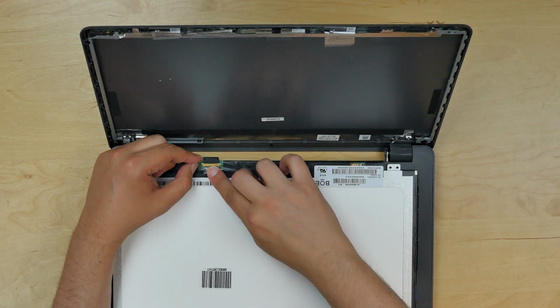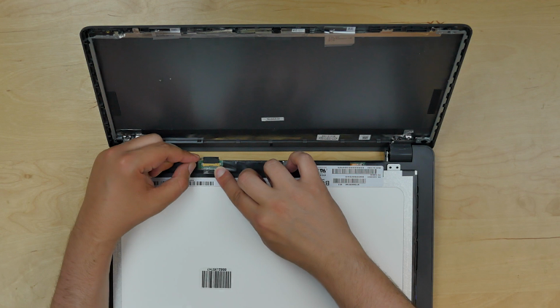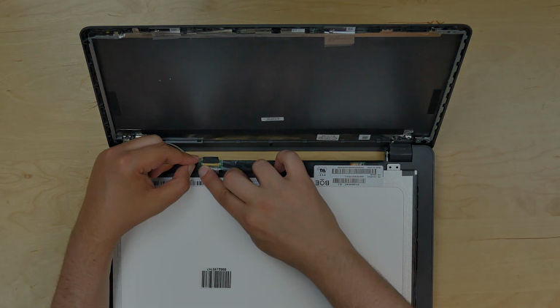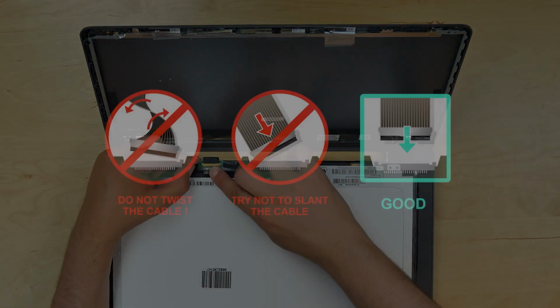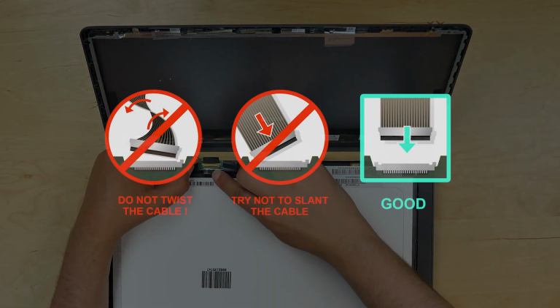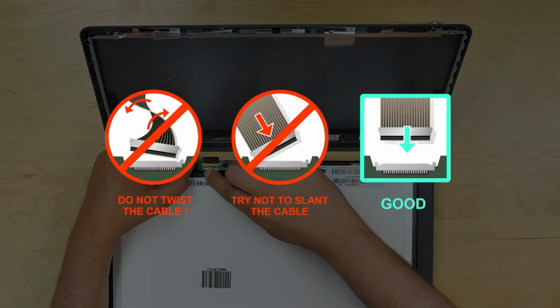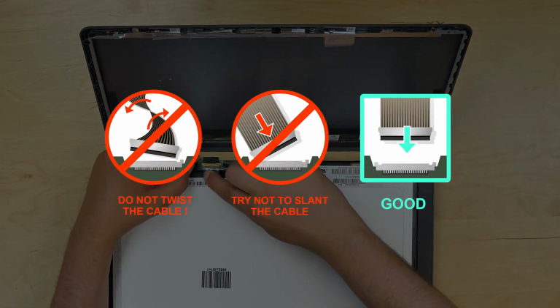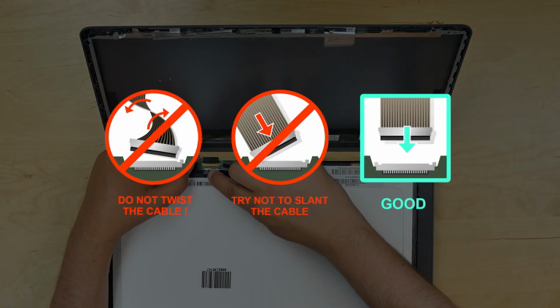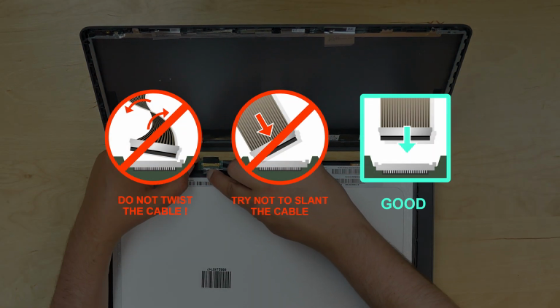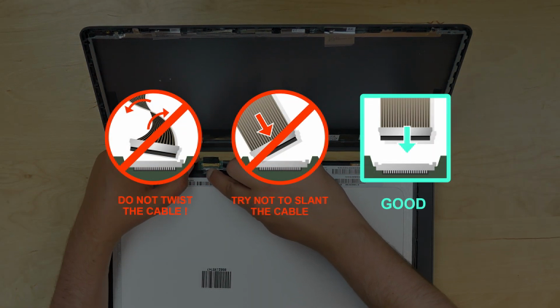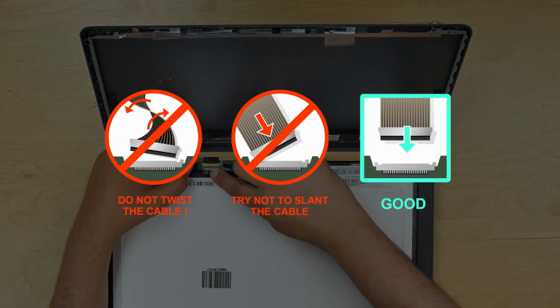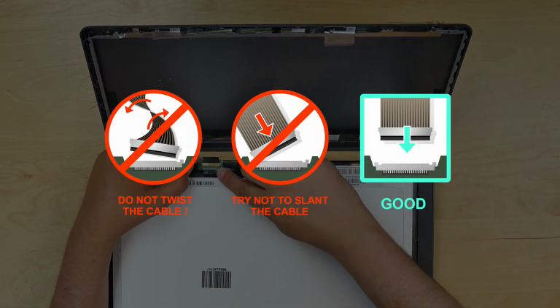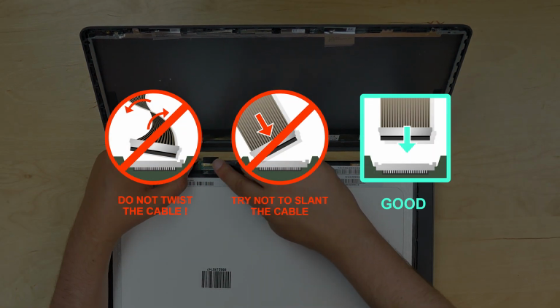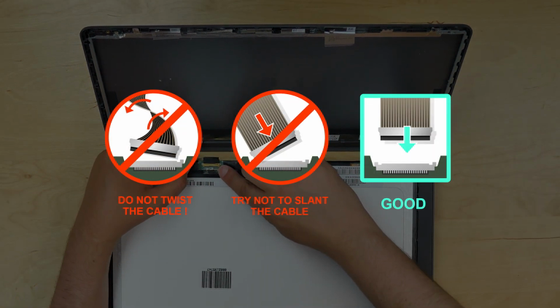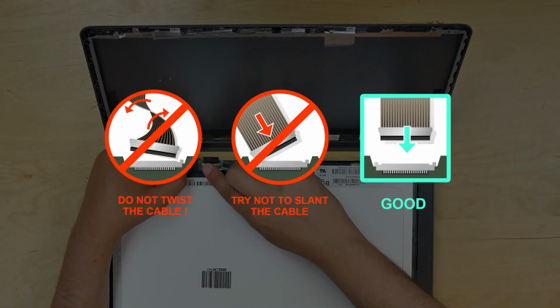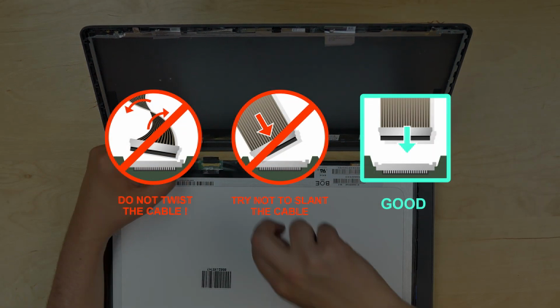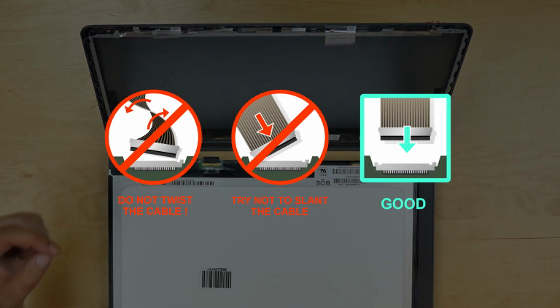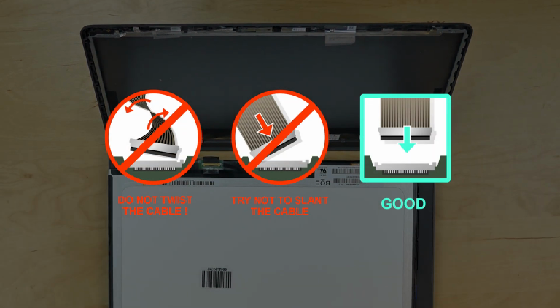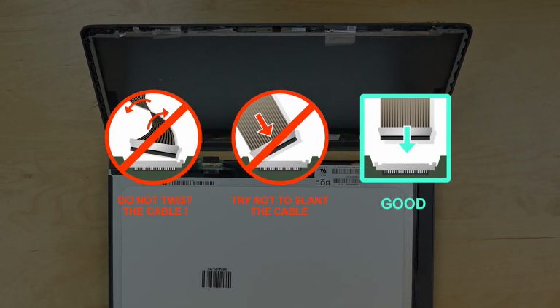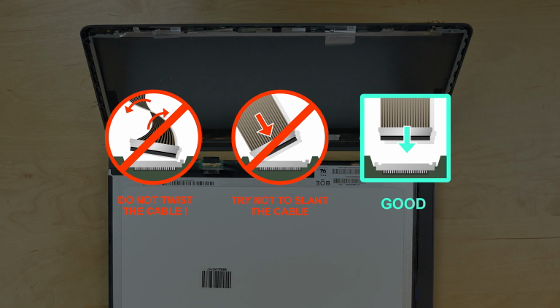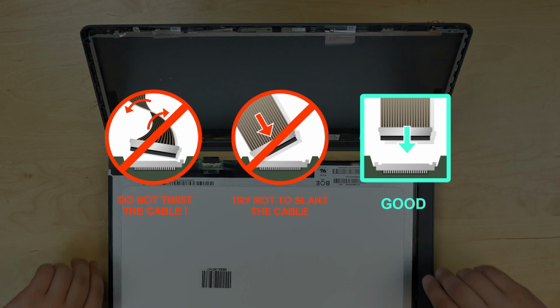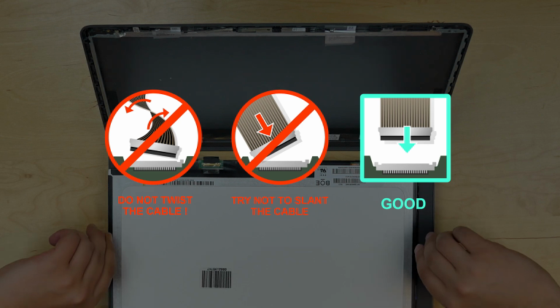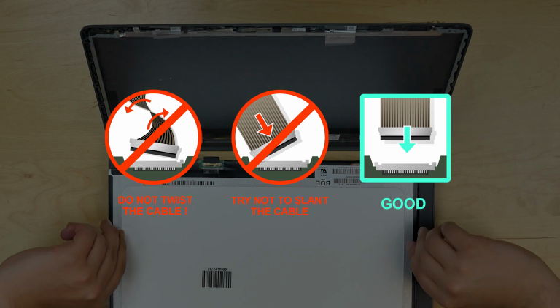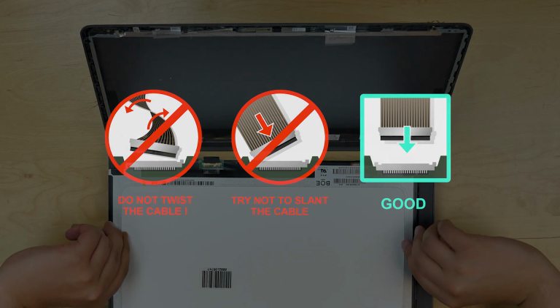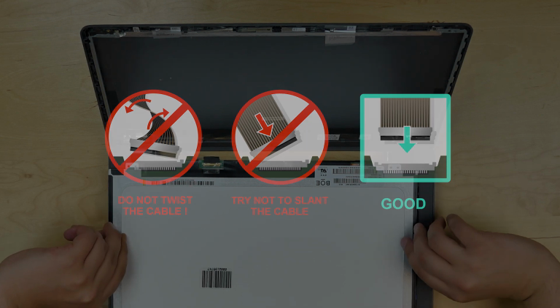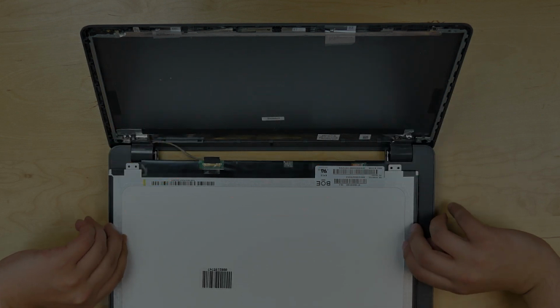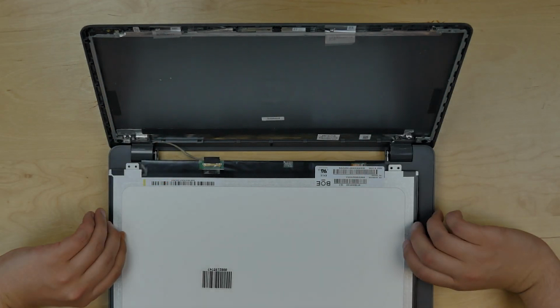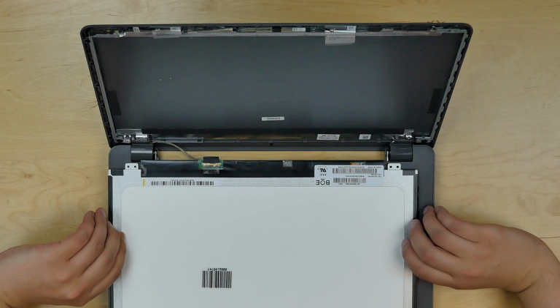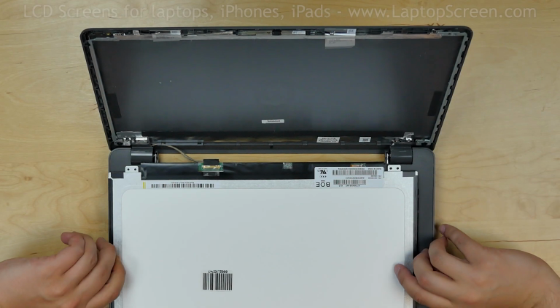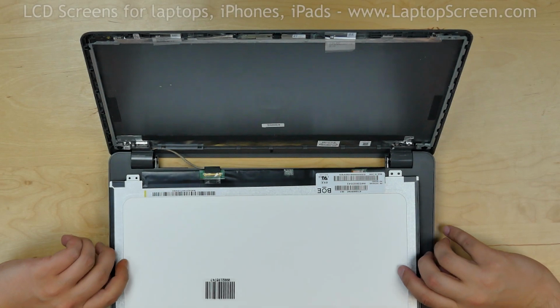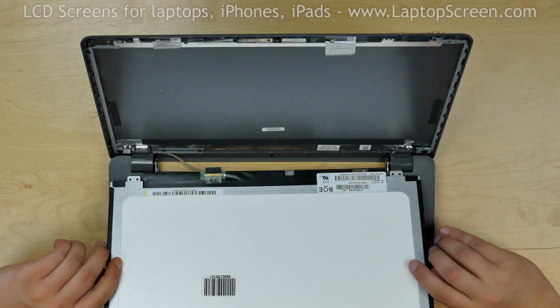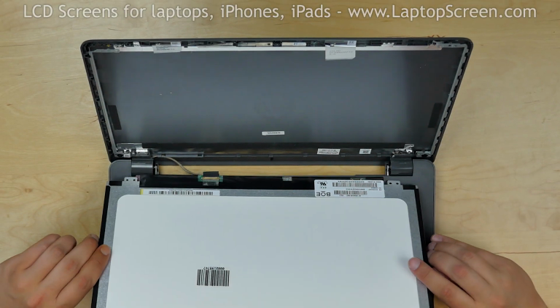It is very important not to force any of the connectors. You must not twist or slant the connector when plugging it in. Lift the screen up.